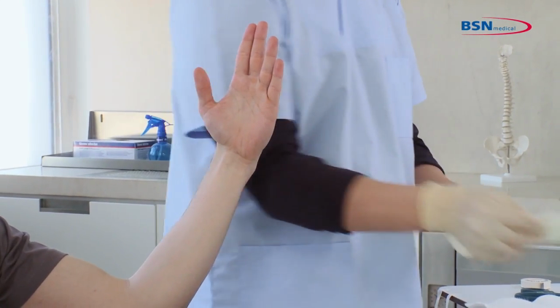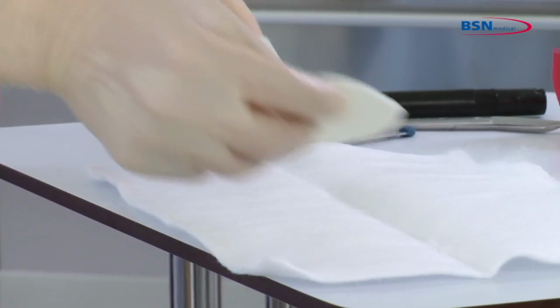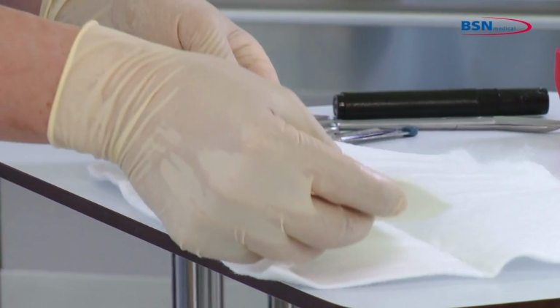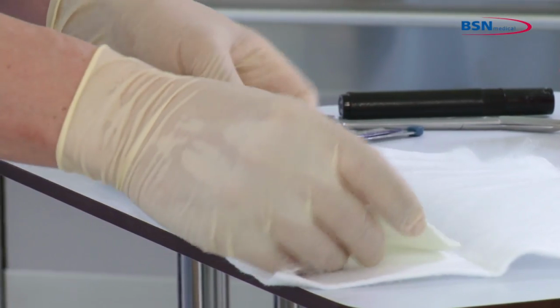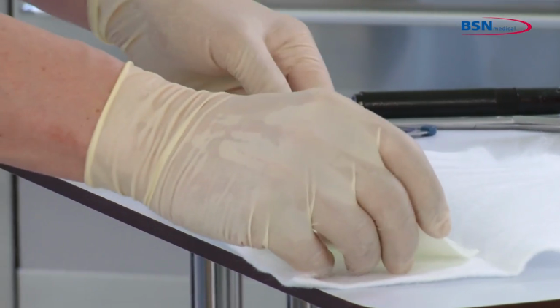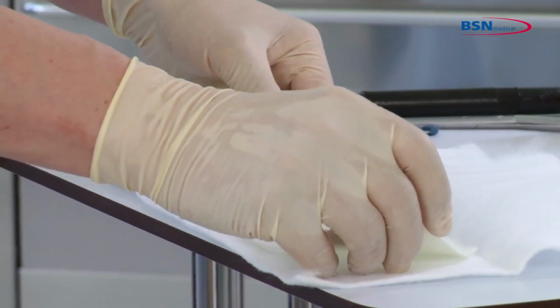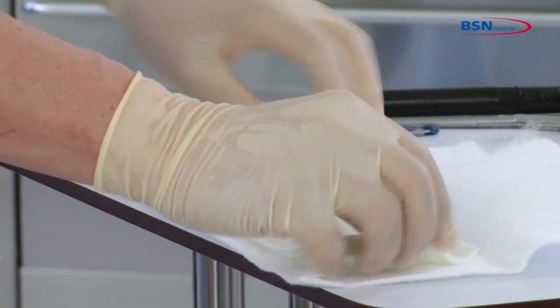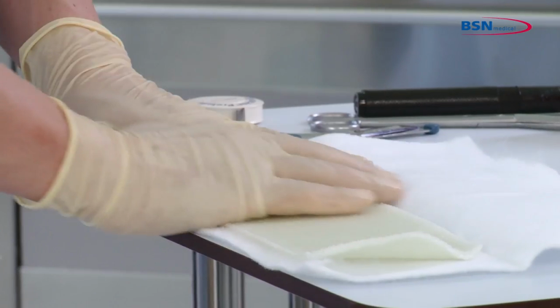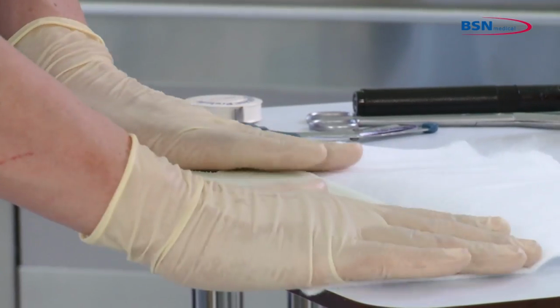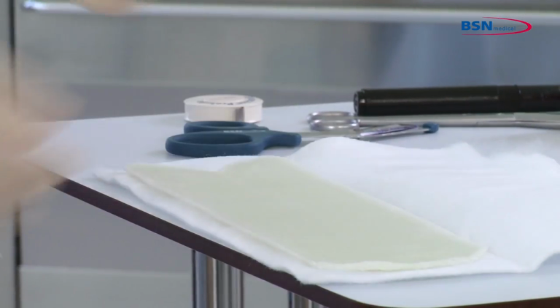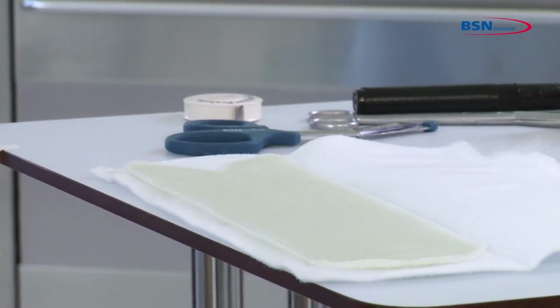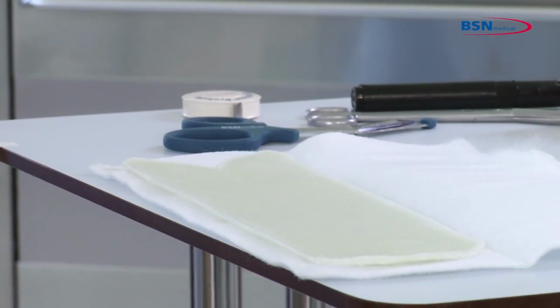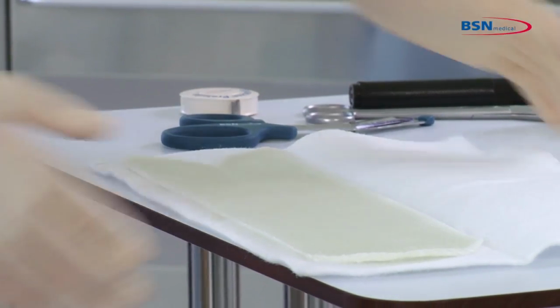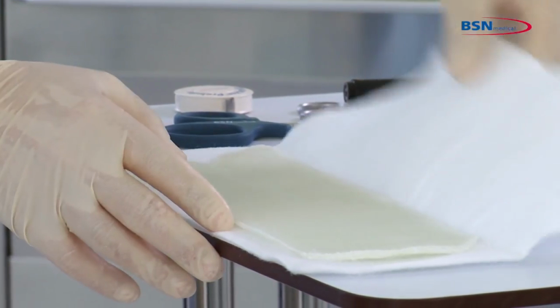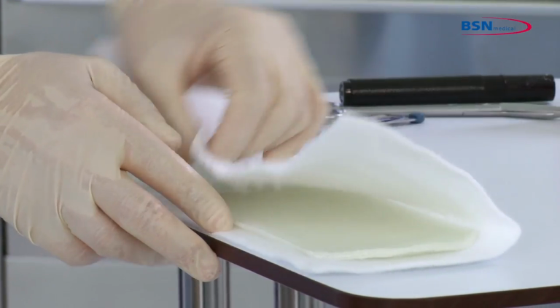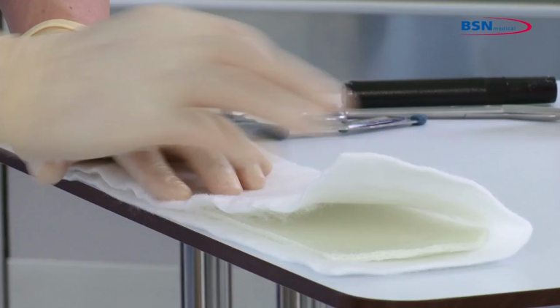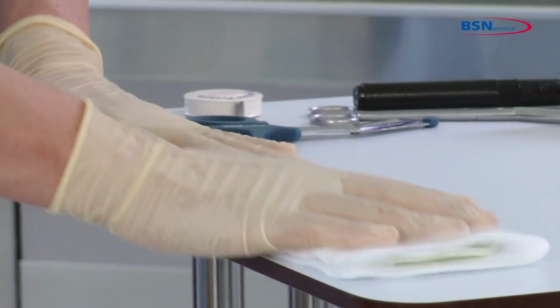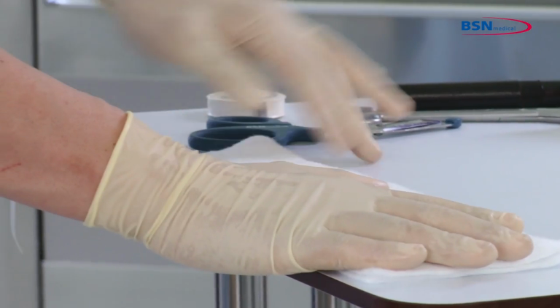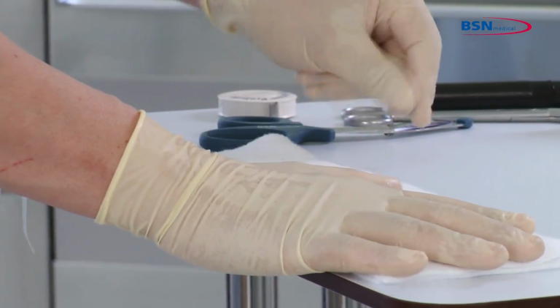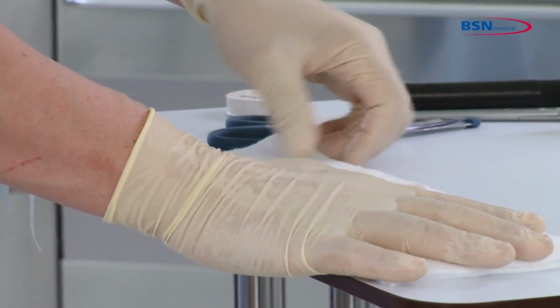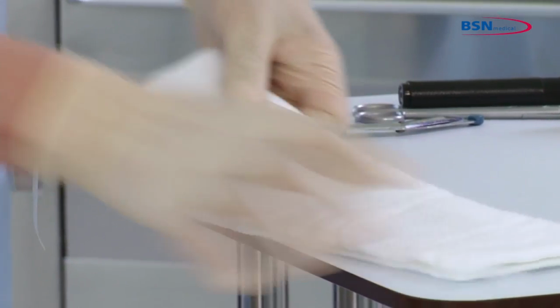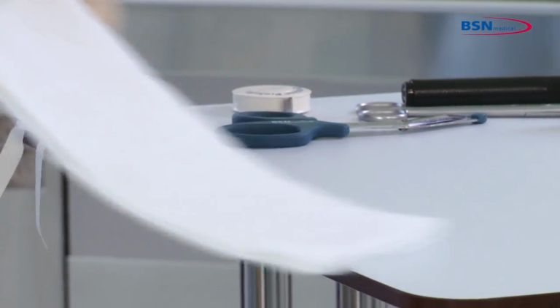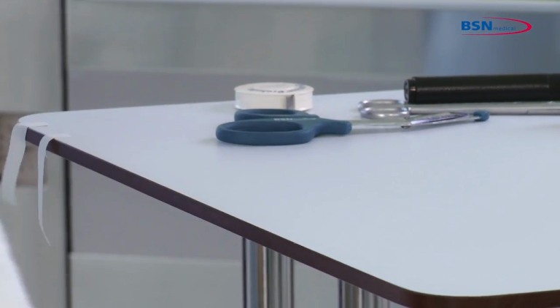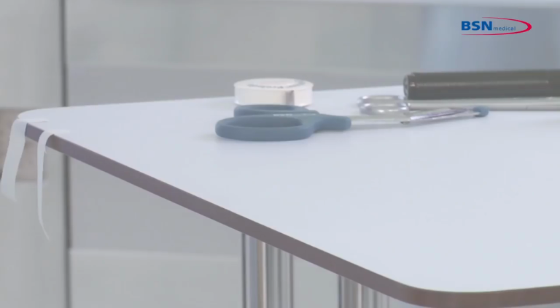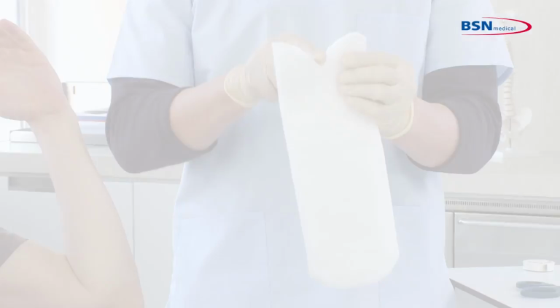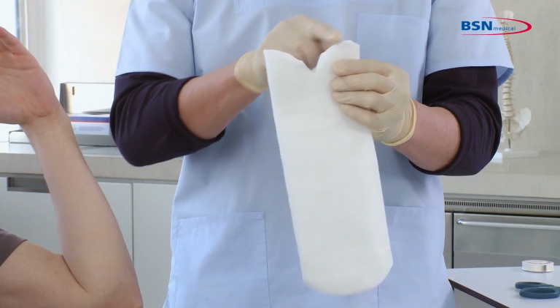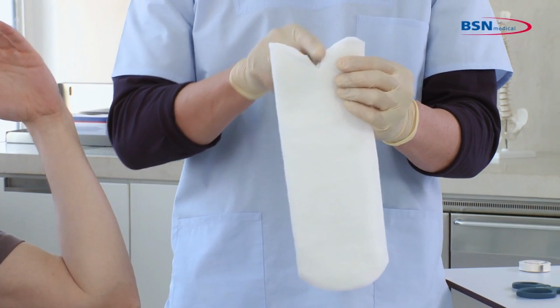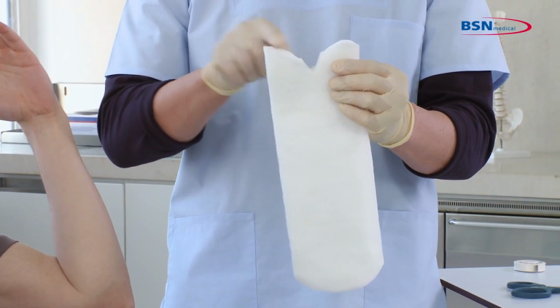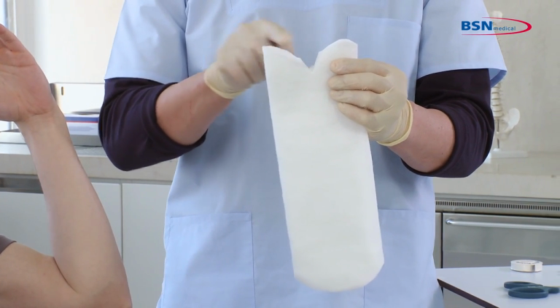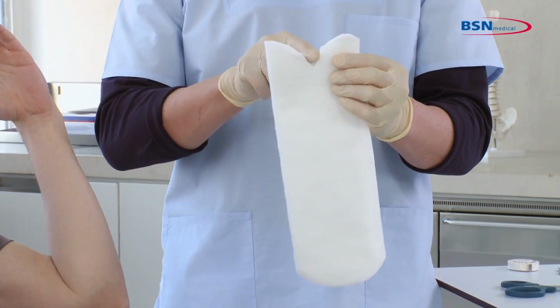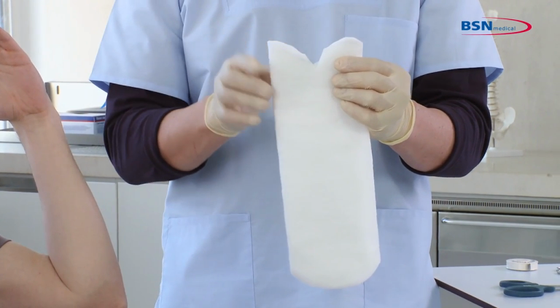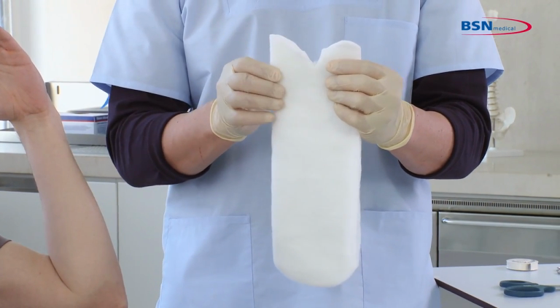Place the substrate back inside the padding and close it again. Then cut the padding in the middle following the triangle shape of the substrate gap, and leave a margin of padding on either side.